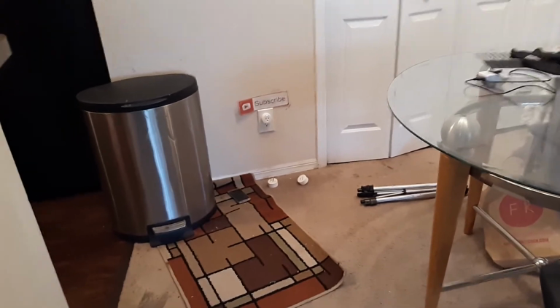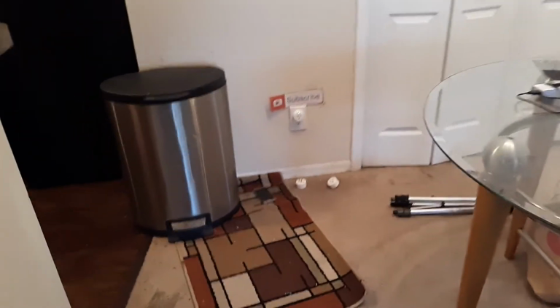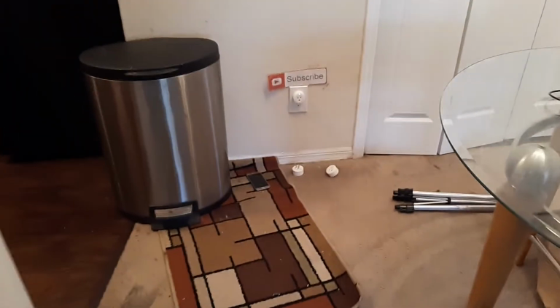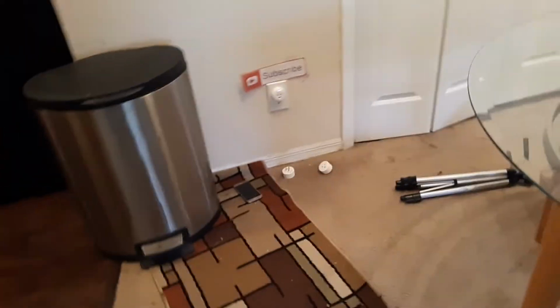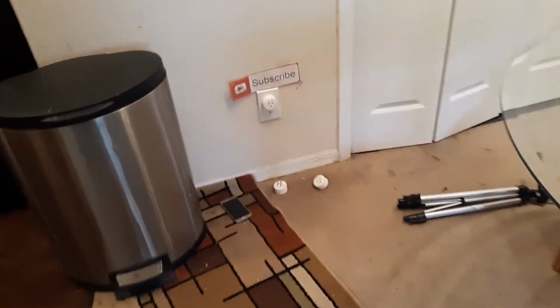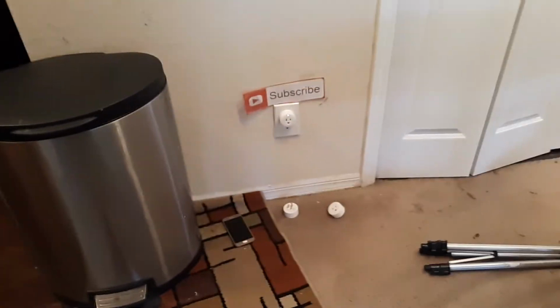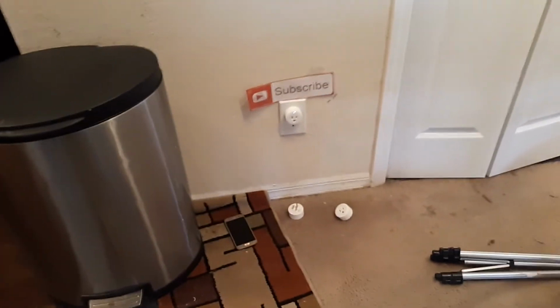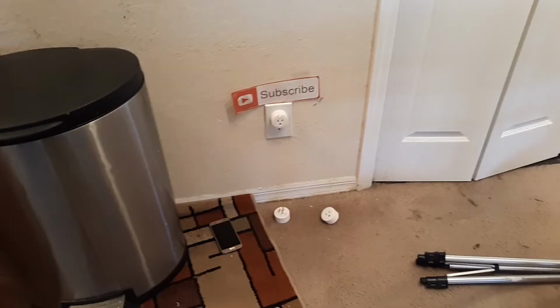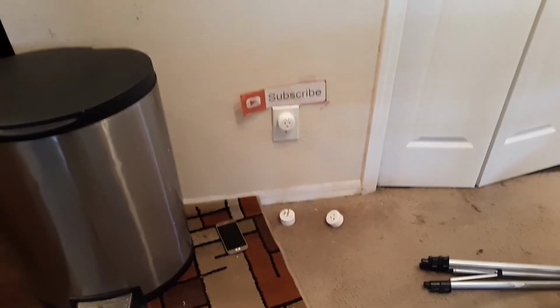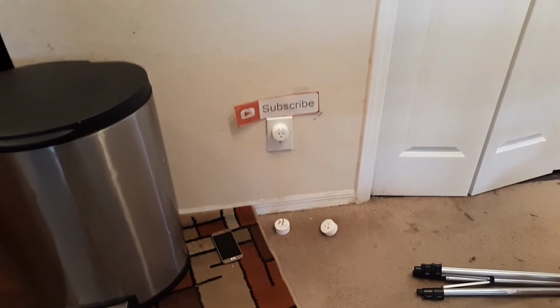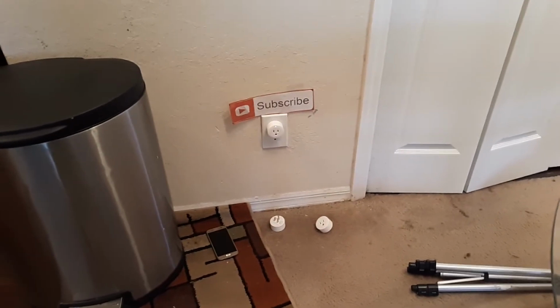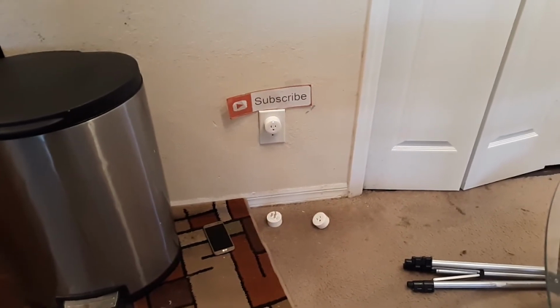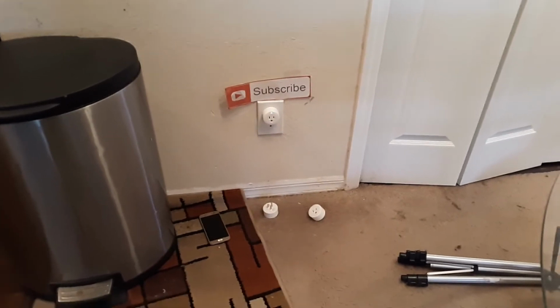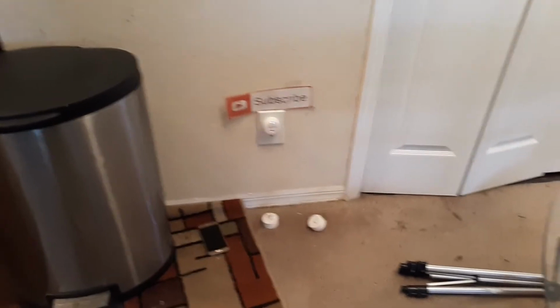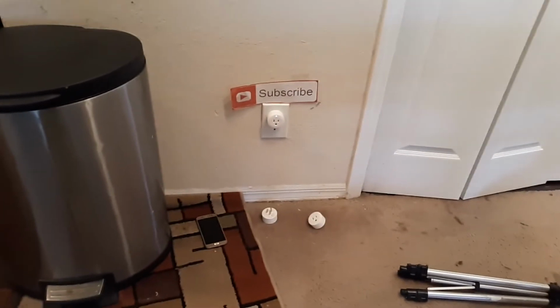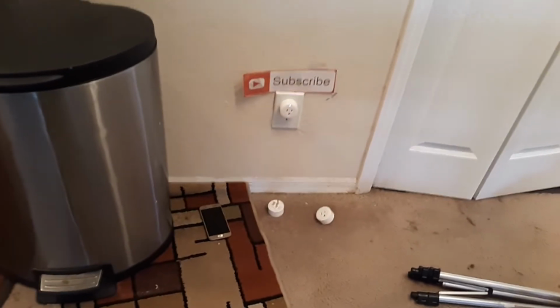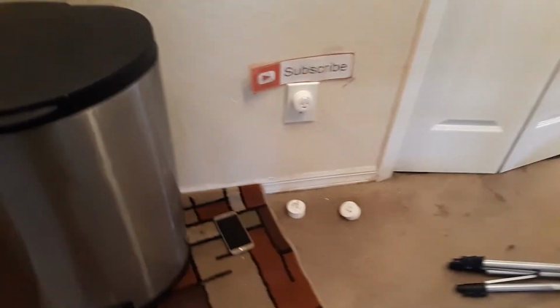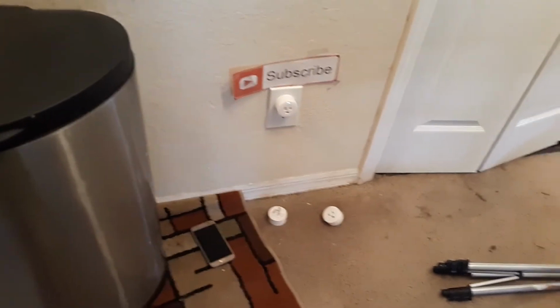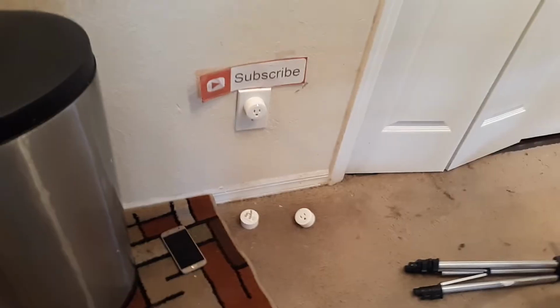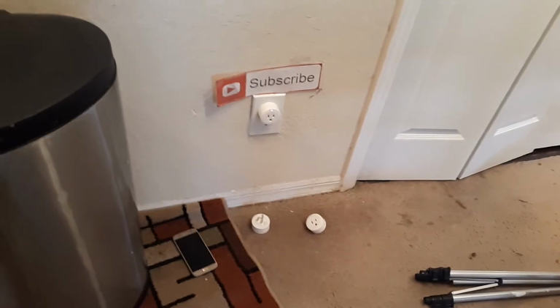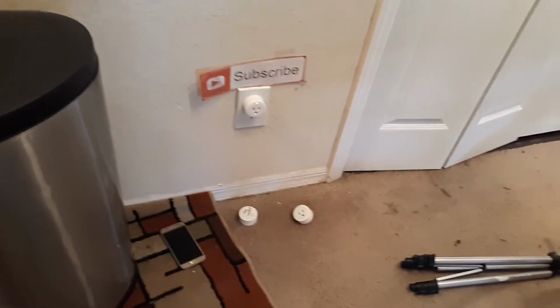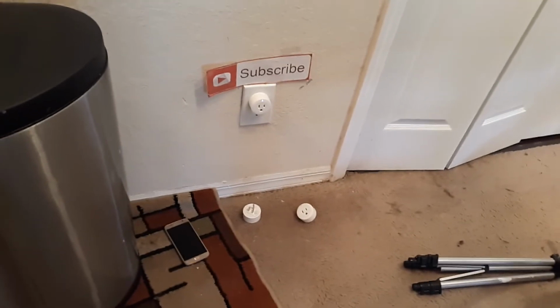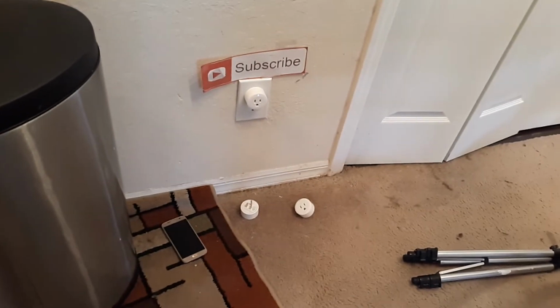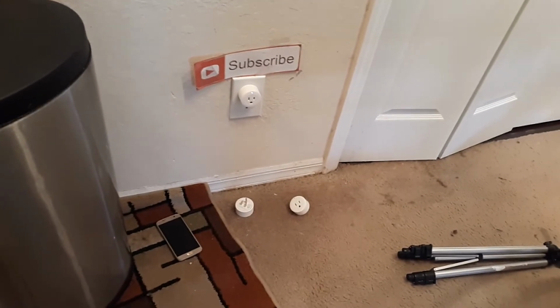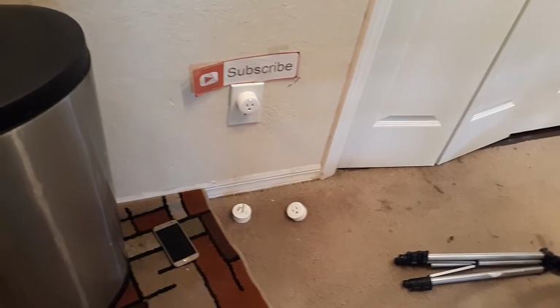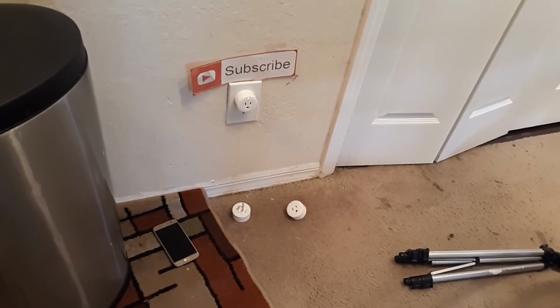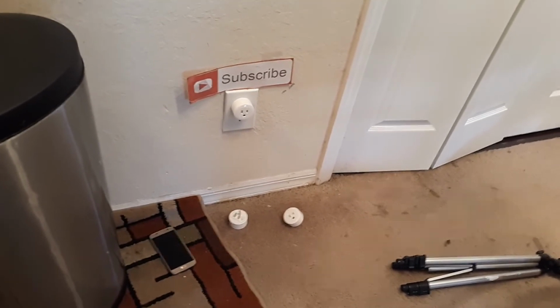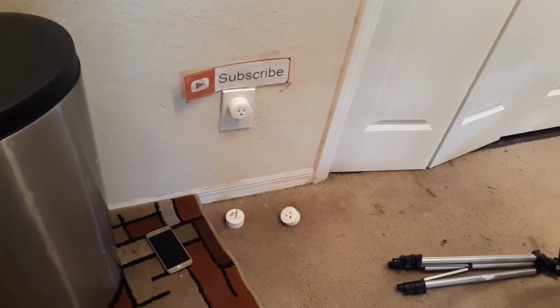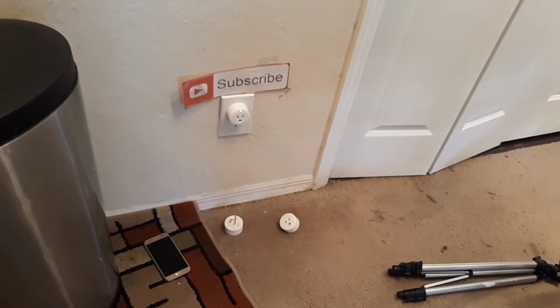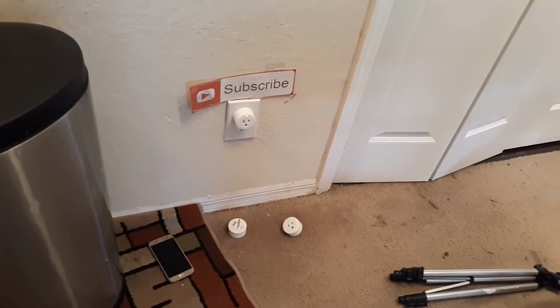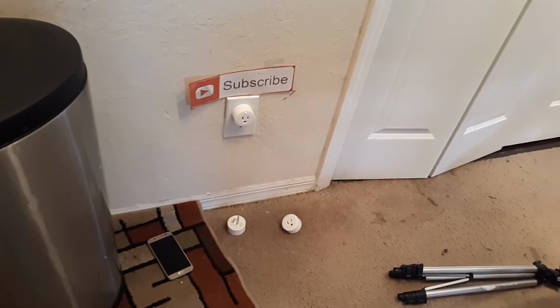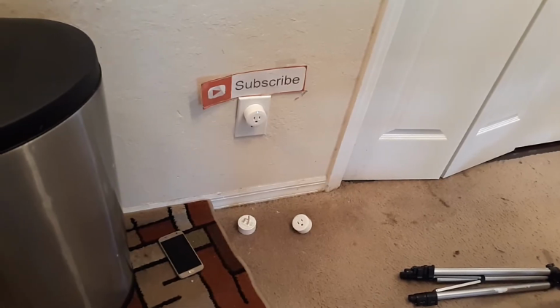Greetings! In this video, we're going to troubleshoot a smart plug that's no longer reading by your router or your device. It doesn't matter what device you have, whether it's Amazon Alexa, a Google Hub, or whatever device that you're using it for.